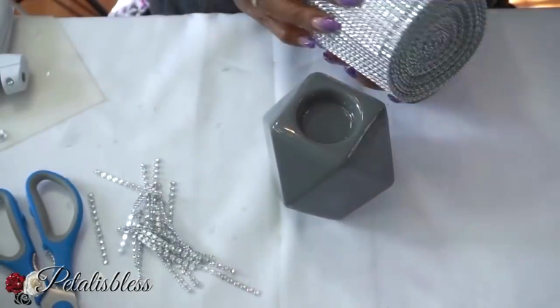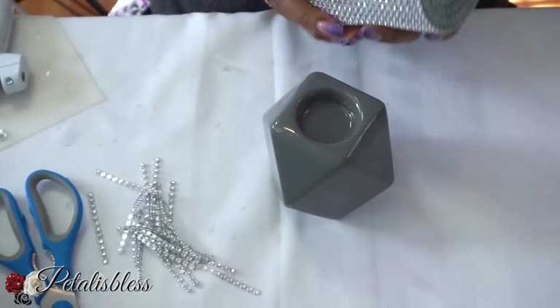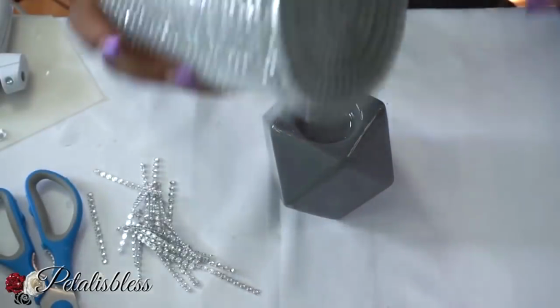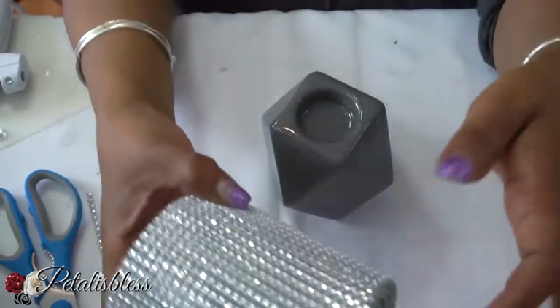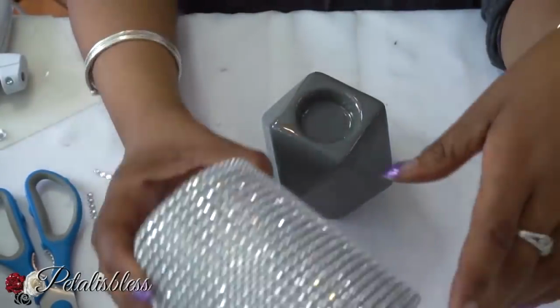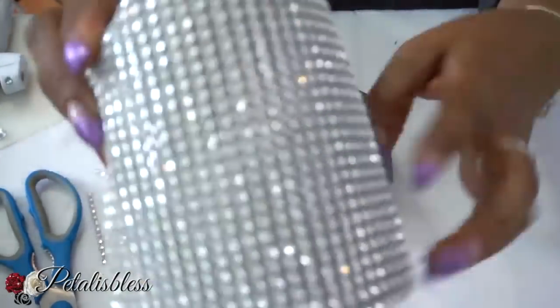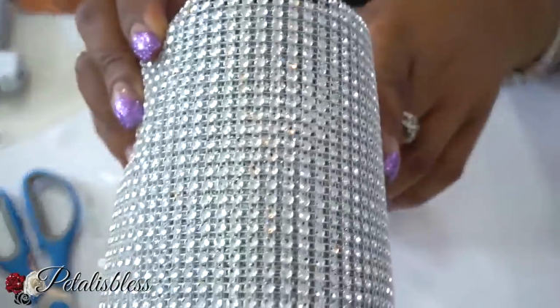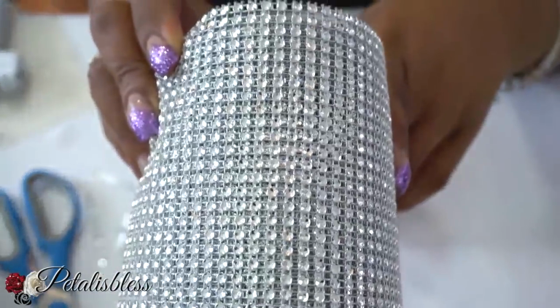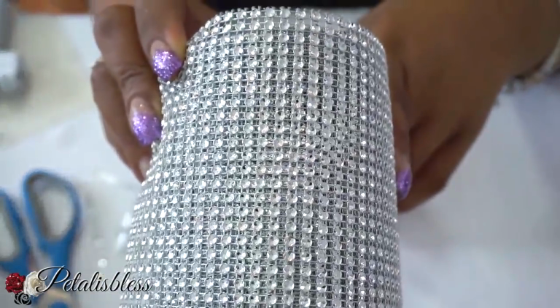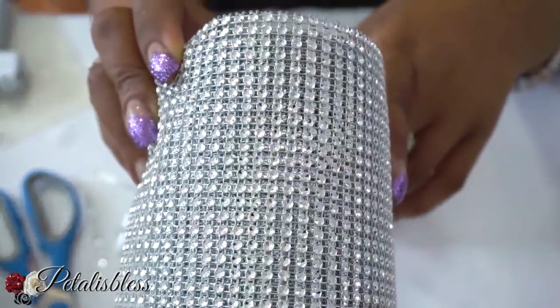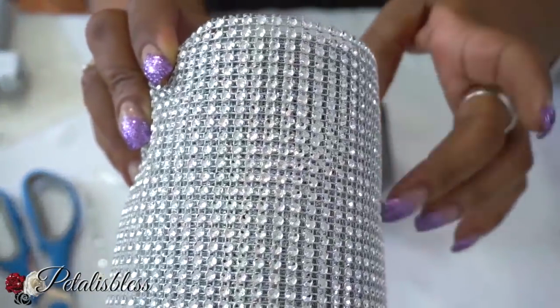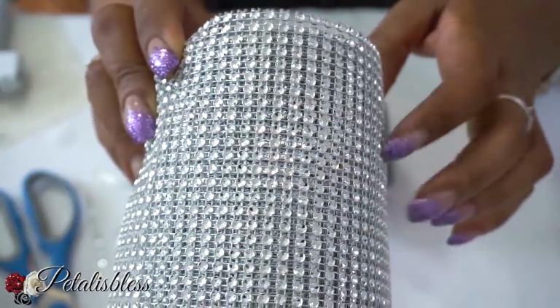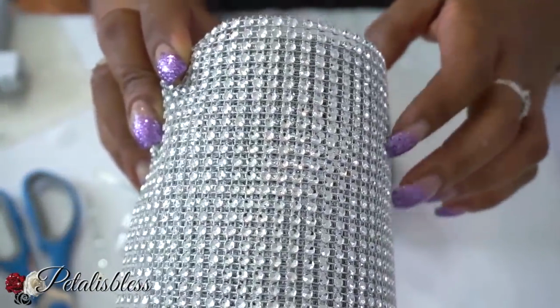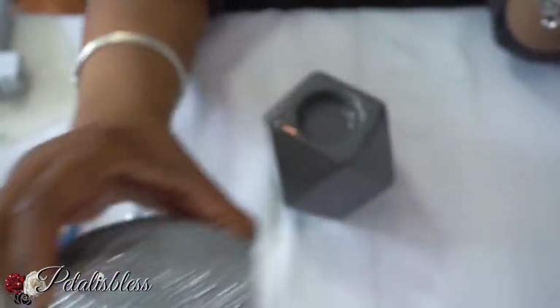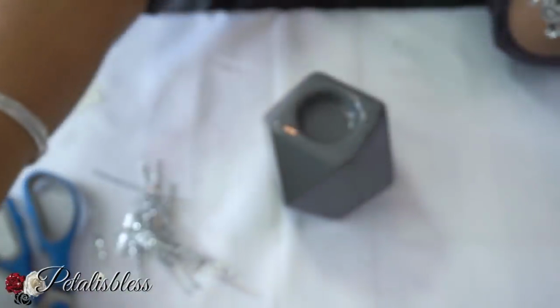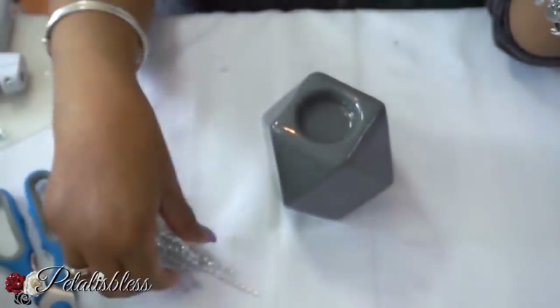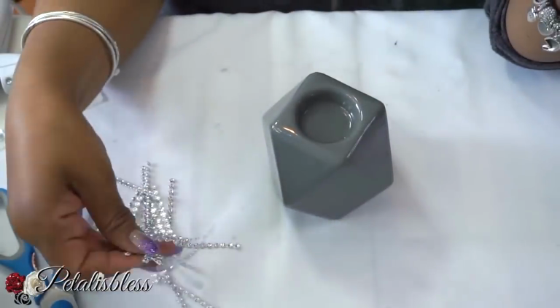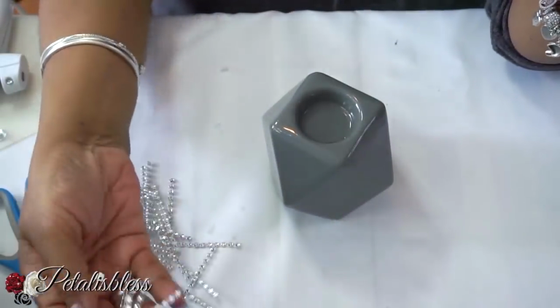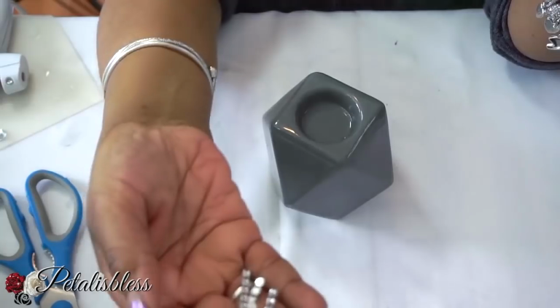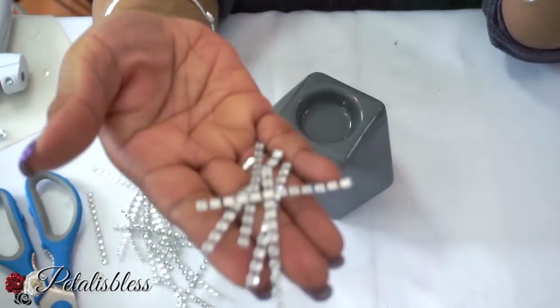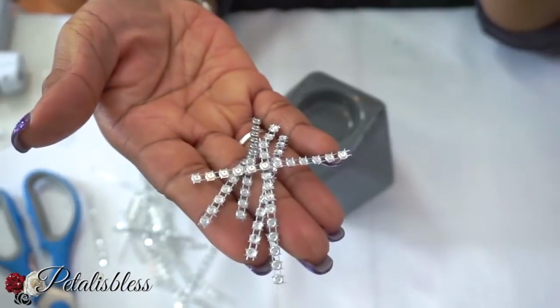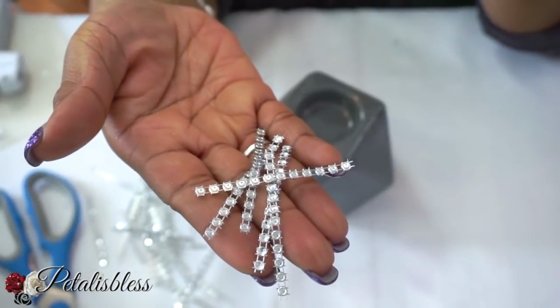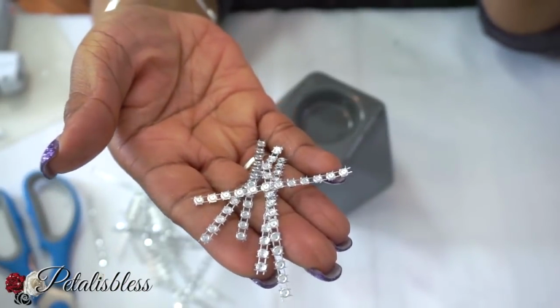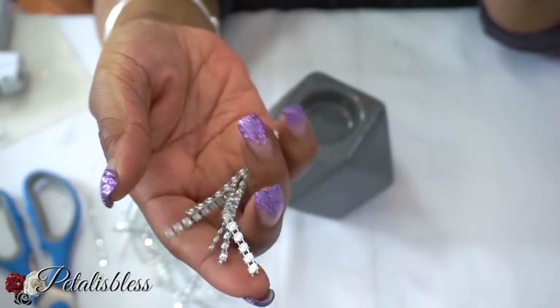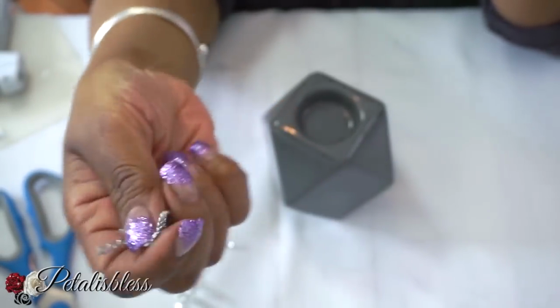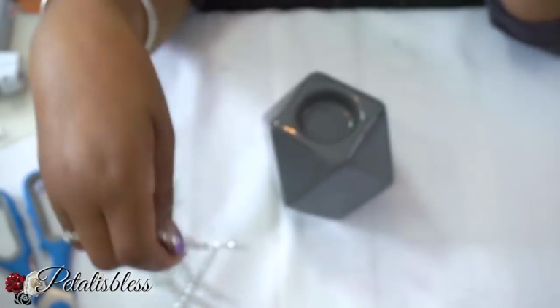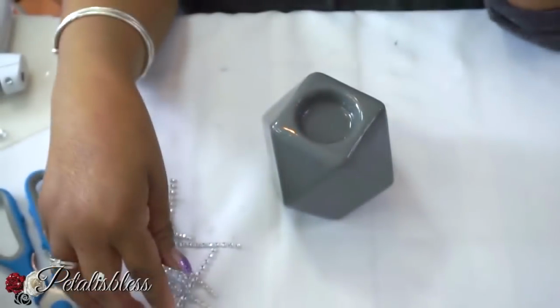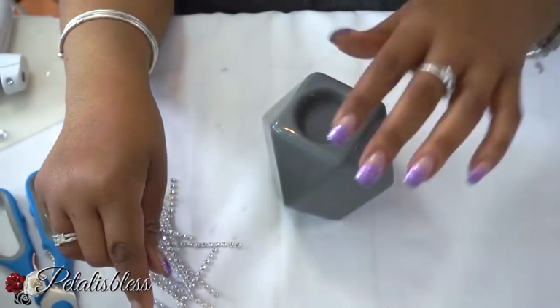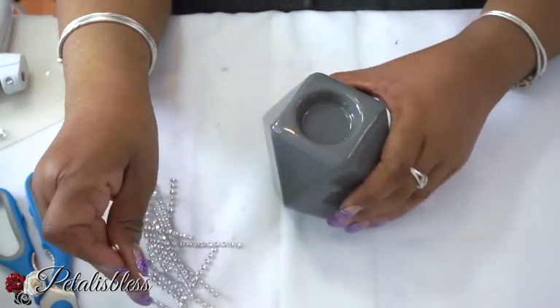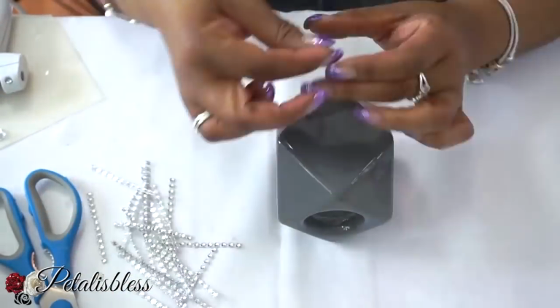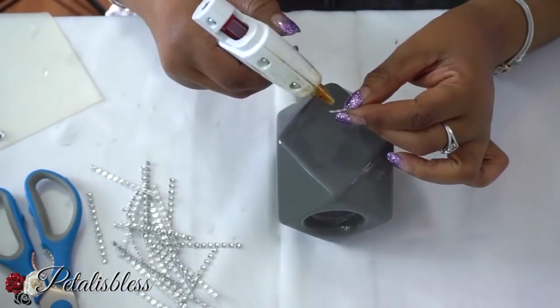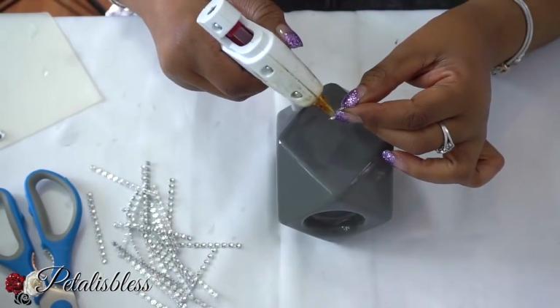Now for our third candle design, I'll be using the silver bling wrap, cutting it into strips and placing it around our candle holder.